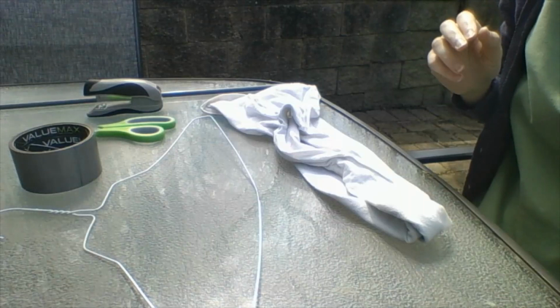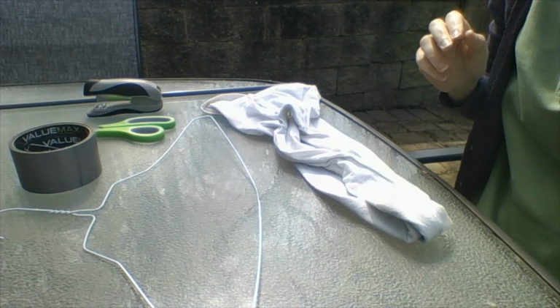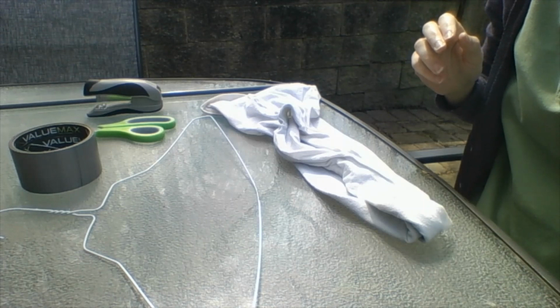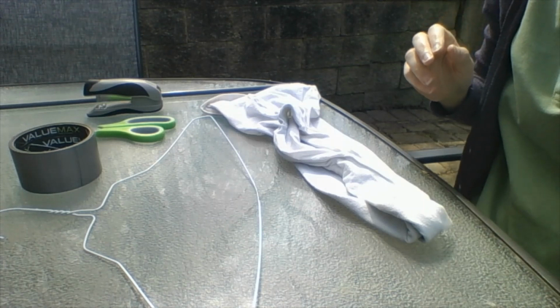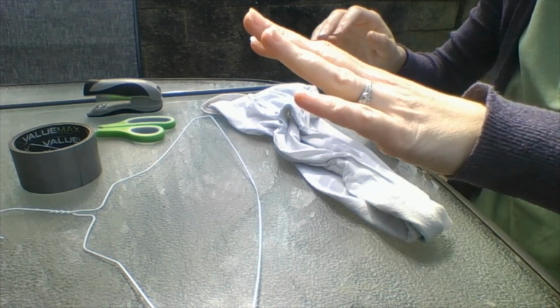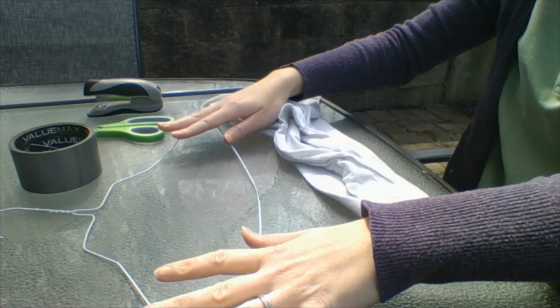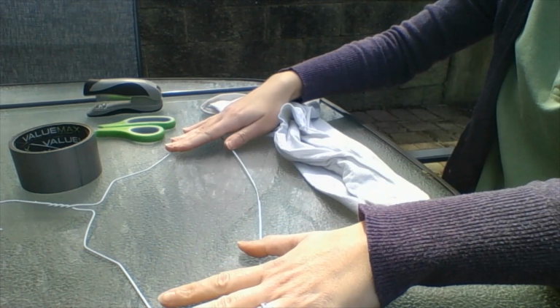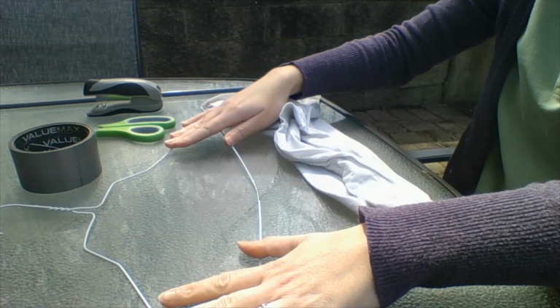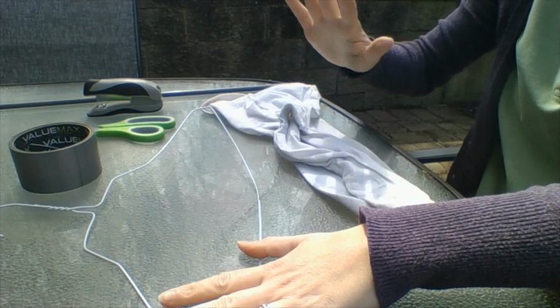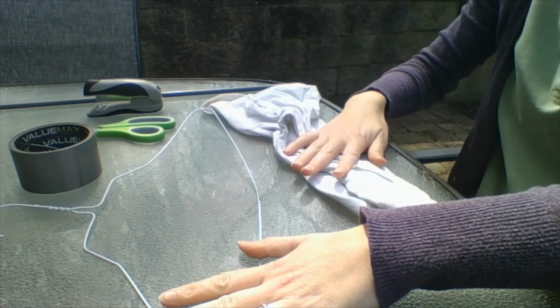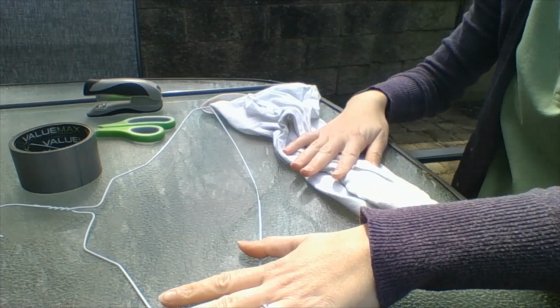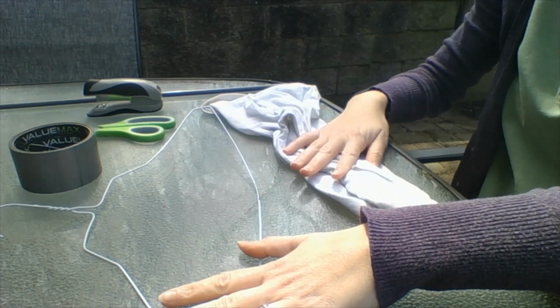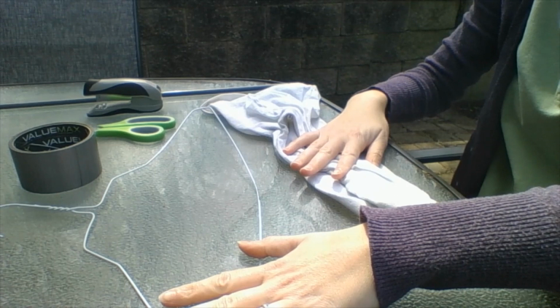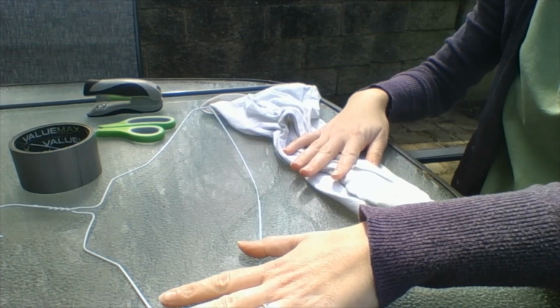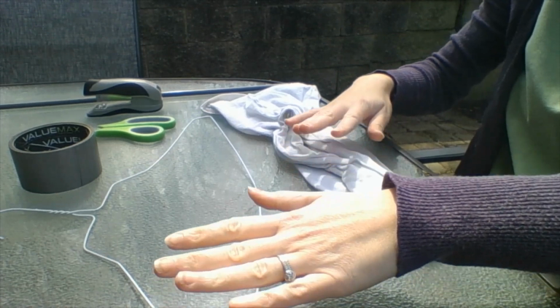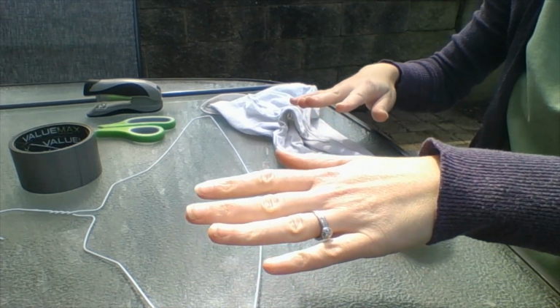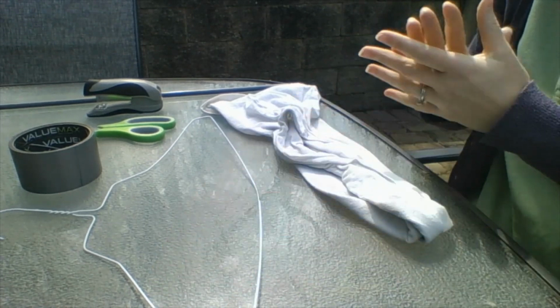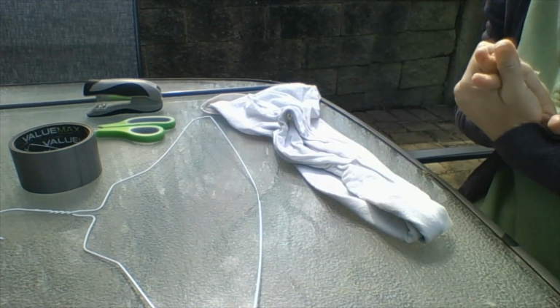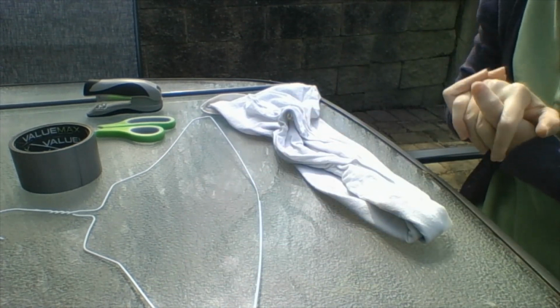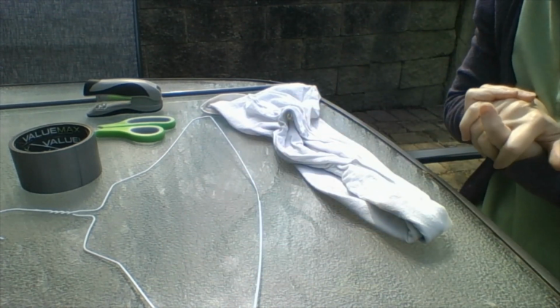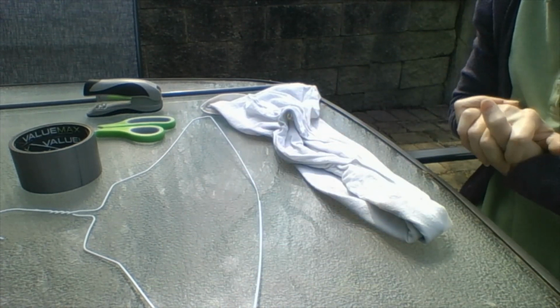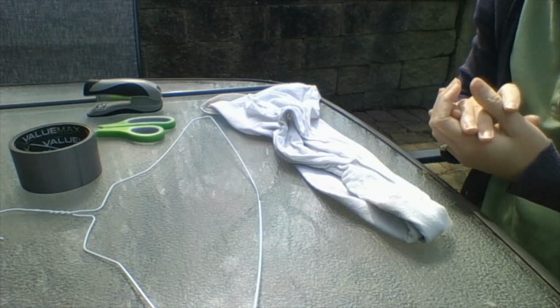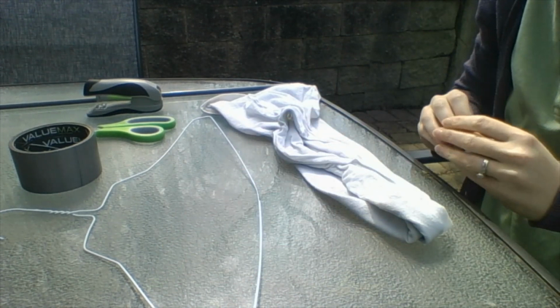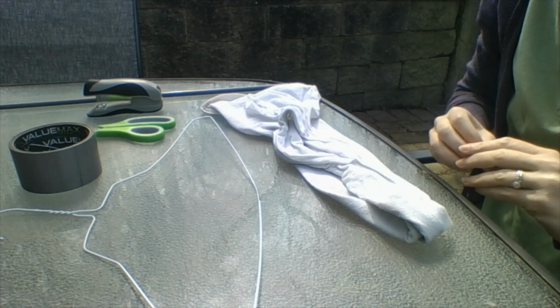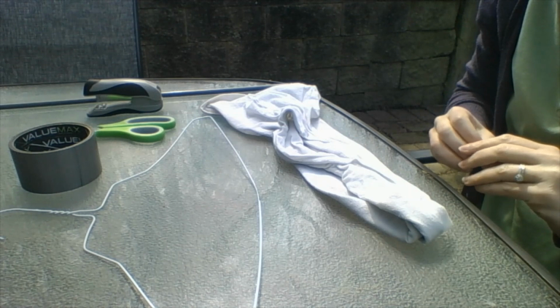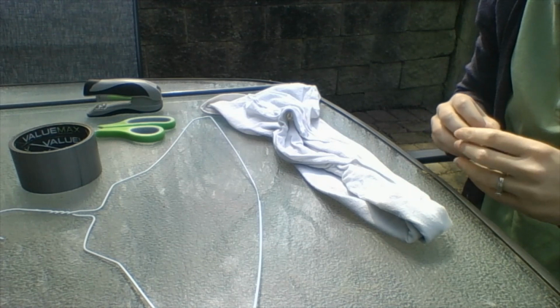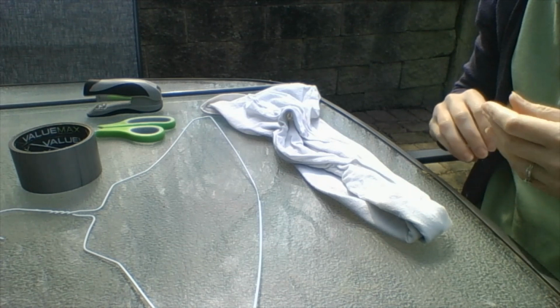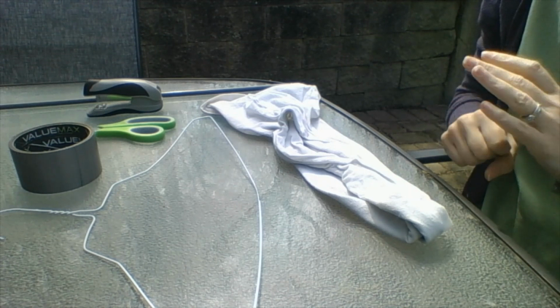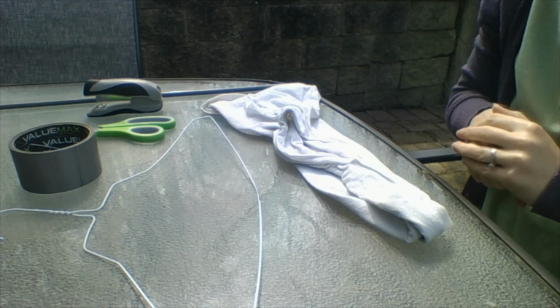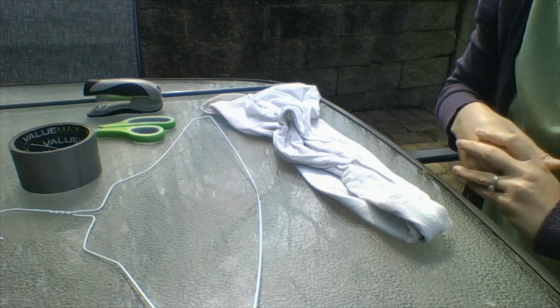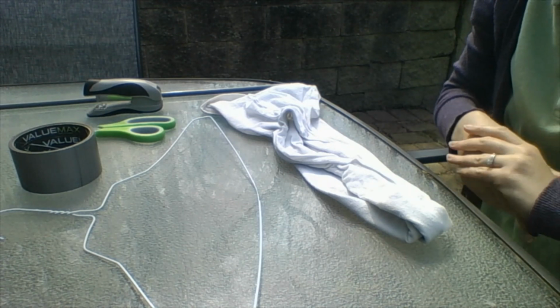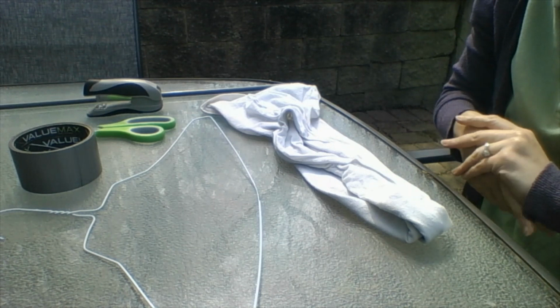To make this net you will need a wire clothes hanger and a pair of old tights or stockings. These will be sacrificed in the name of science, so old ones are key. They should also be adult sized — kids' ones will be too small. I prefer light colored ones so it's easier to see what you catch.